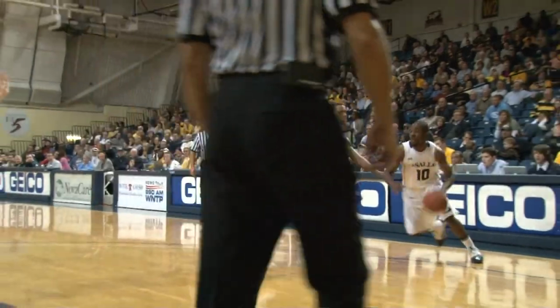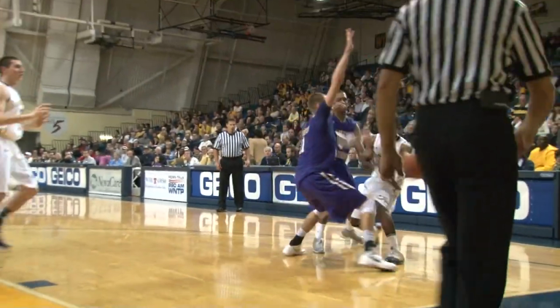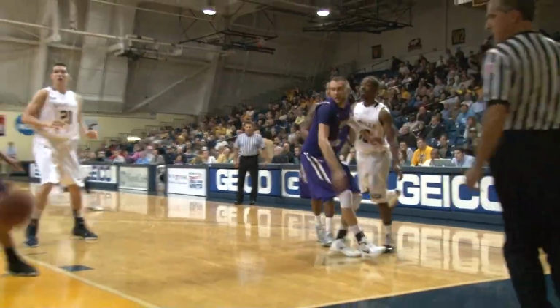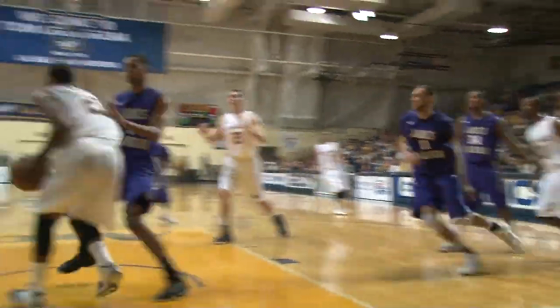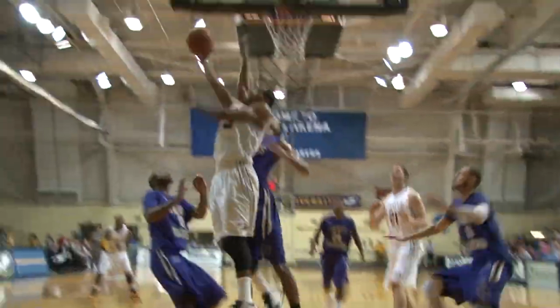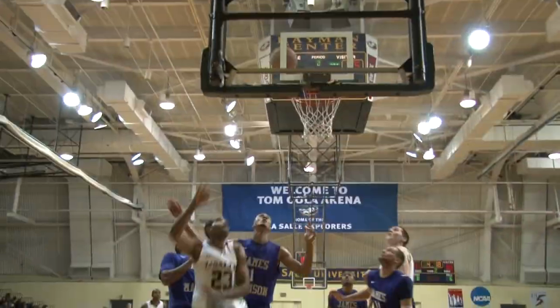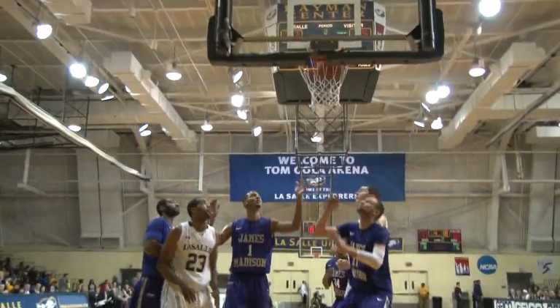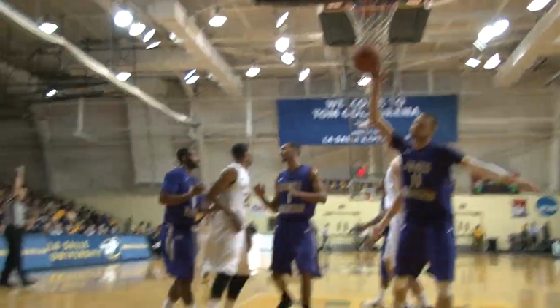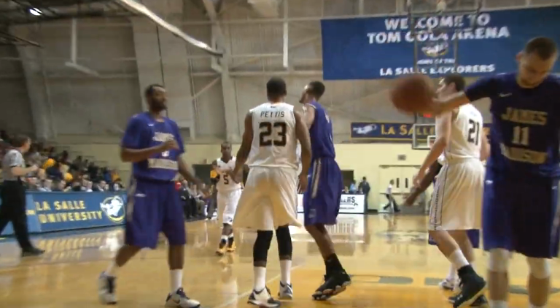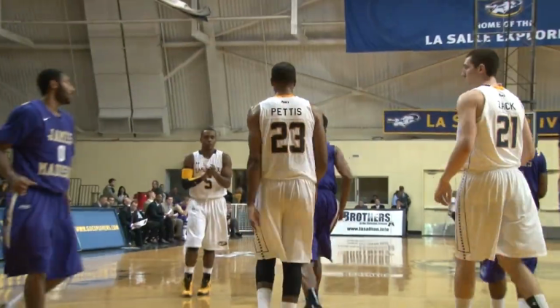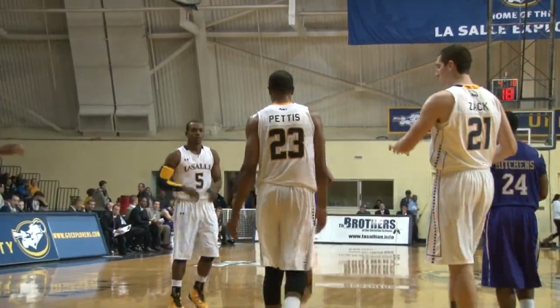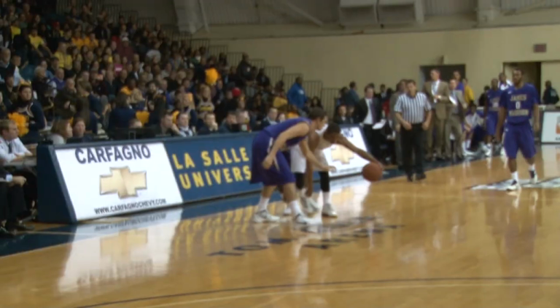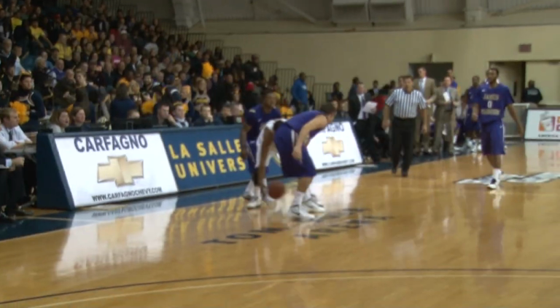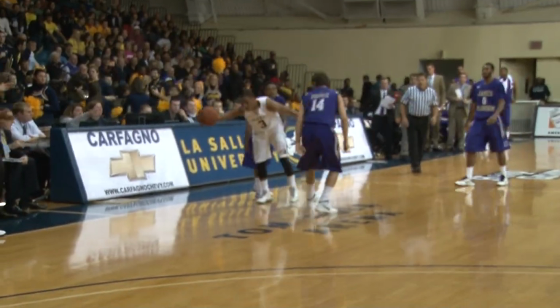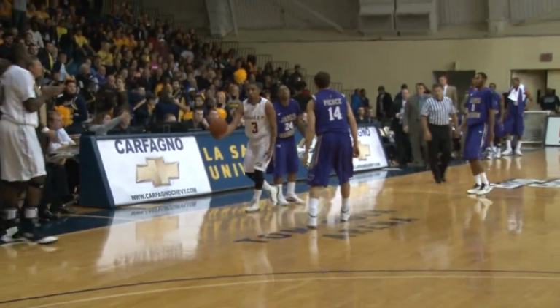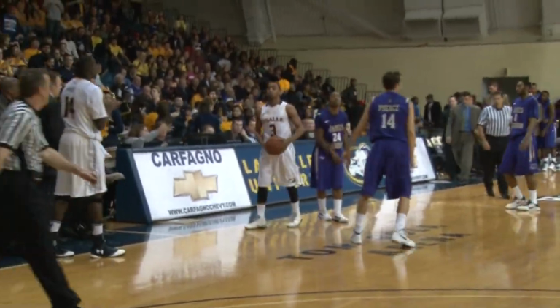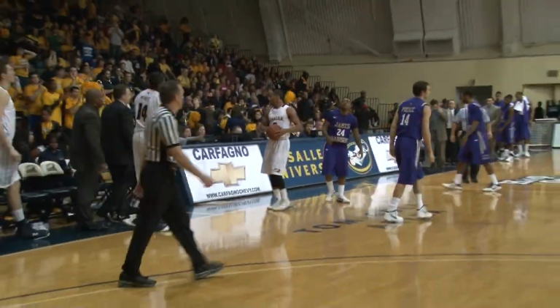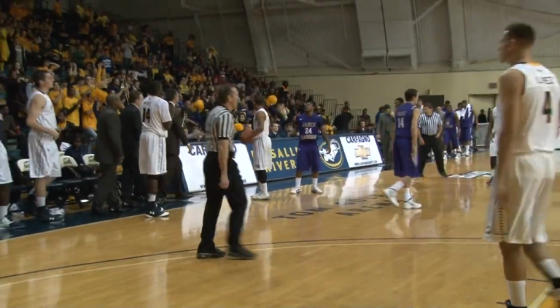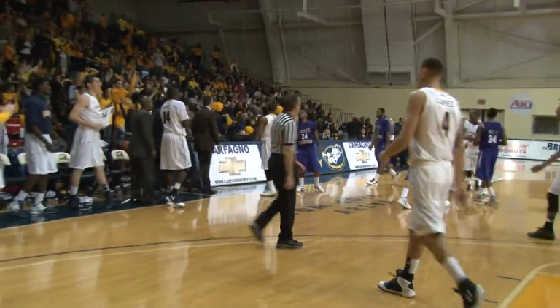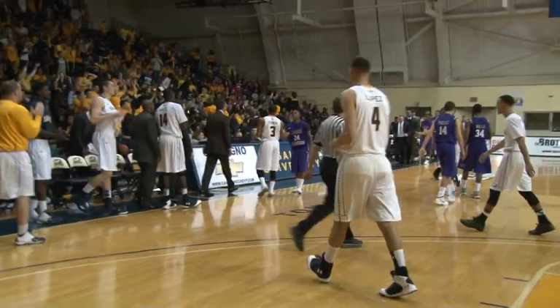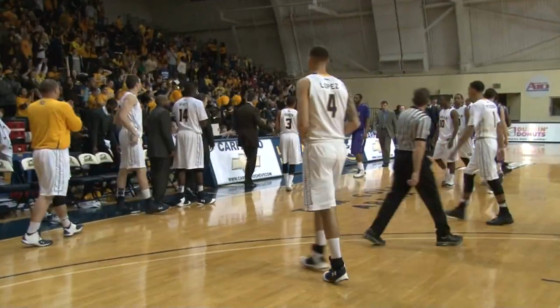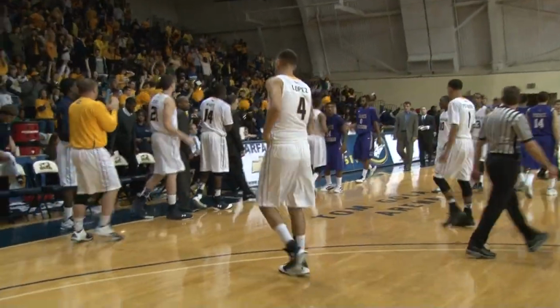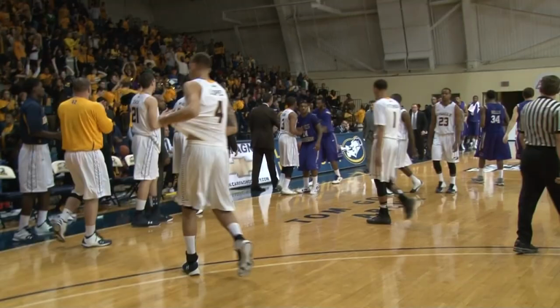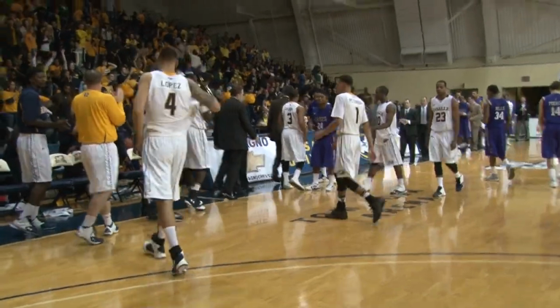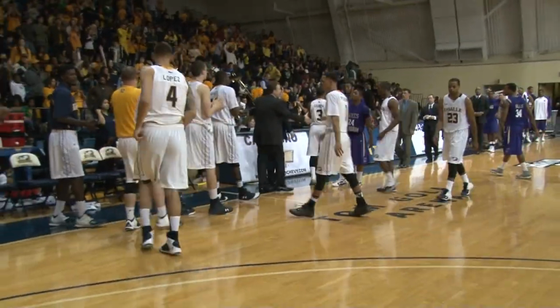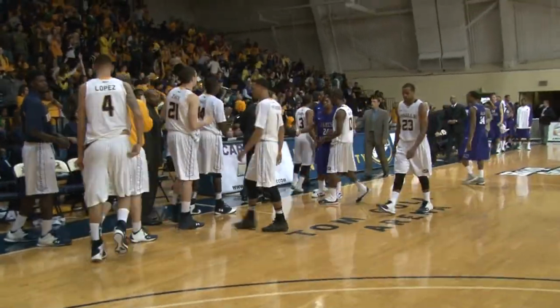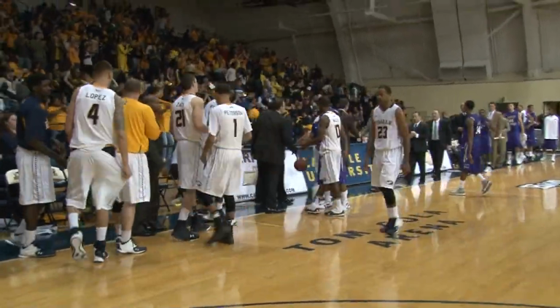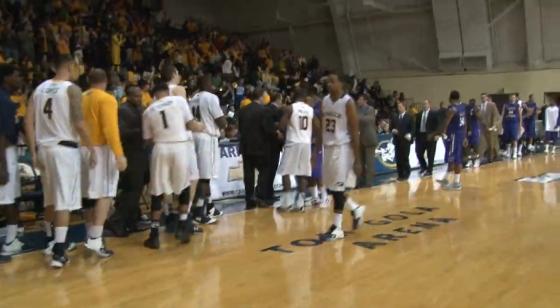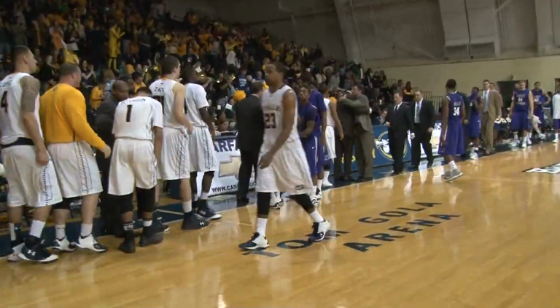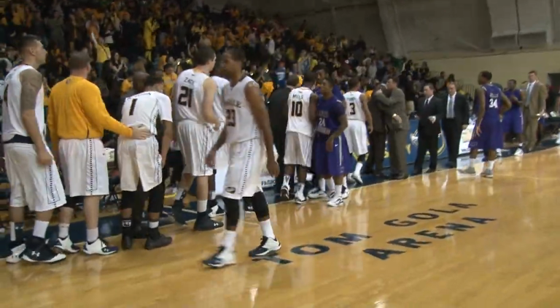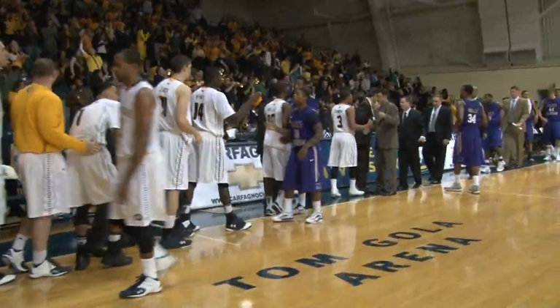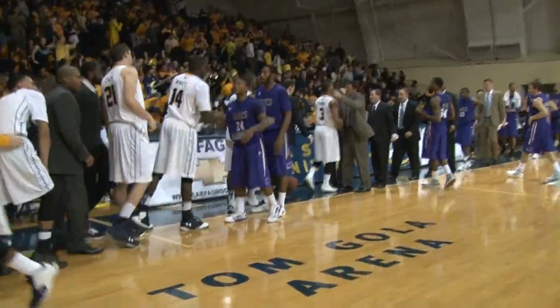Mills near side, penetrates into a double team, finds Pettis alone for the layup and the foul. Homecoming victory for the Explorers — 92-83 the final score.